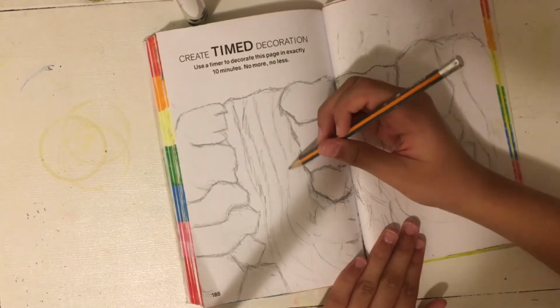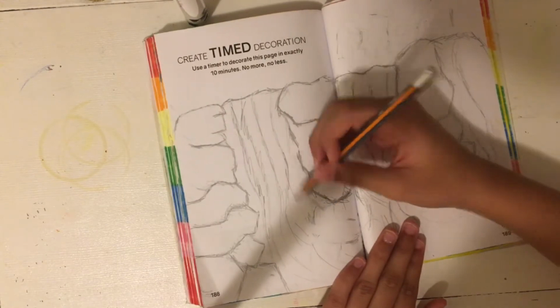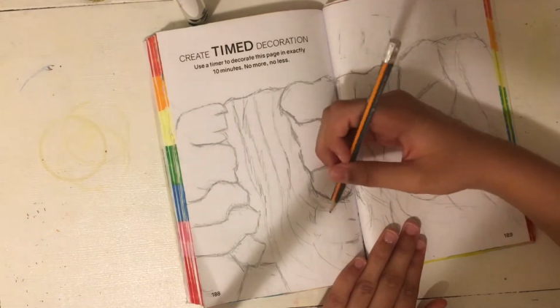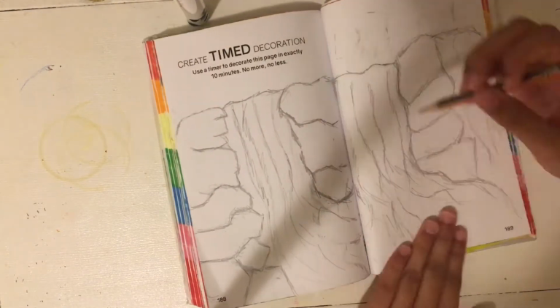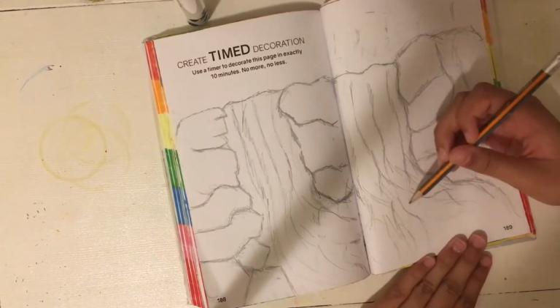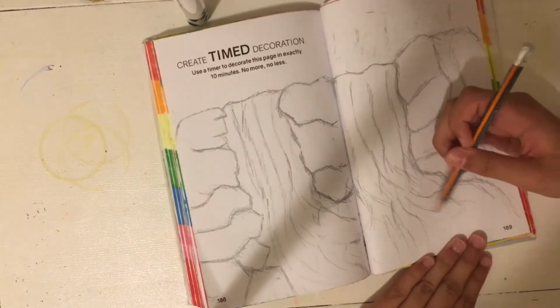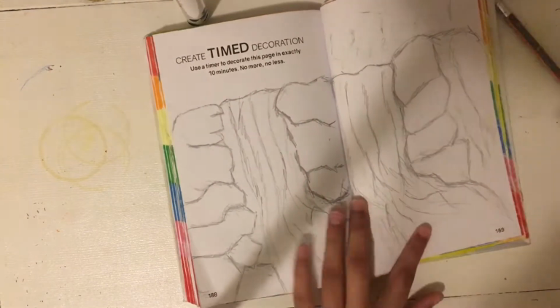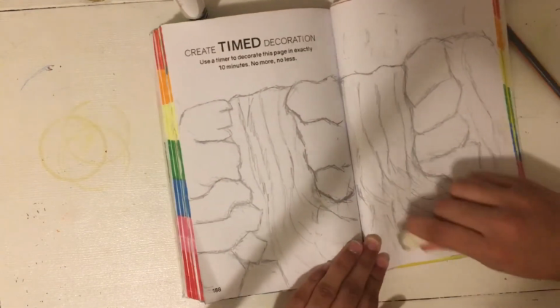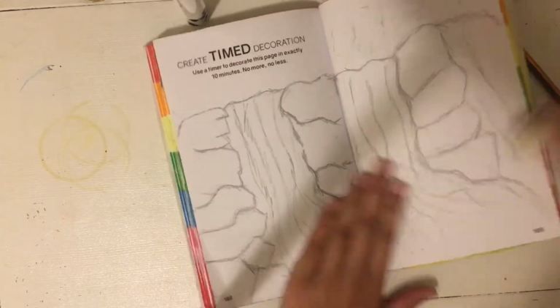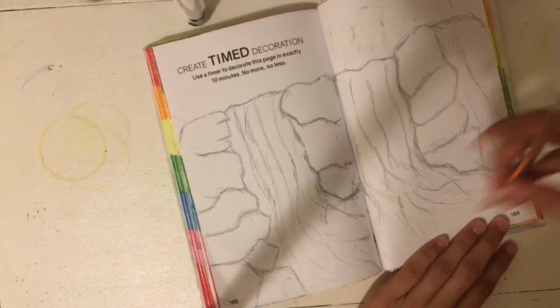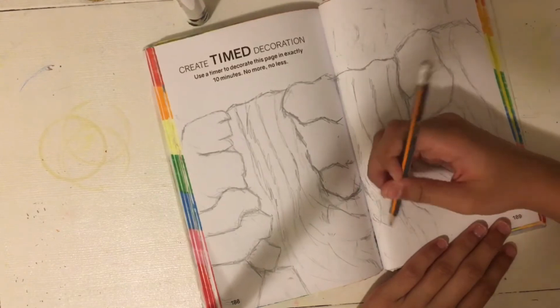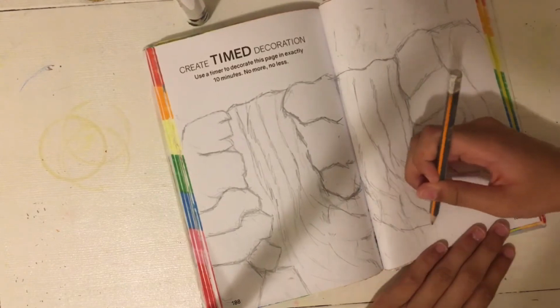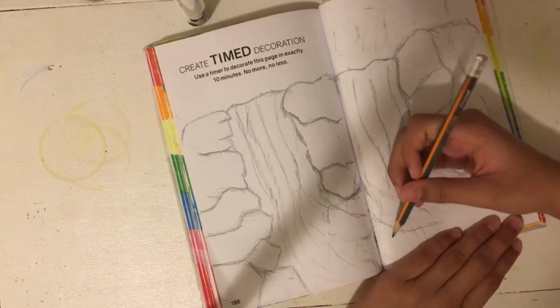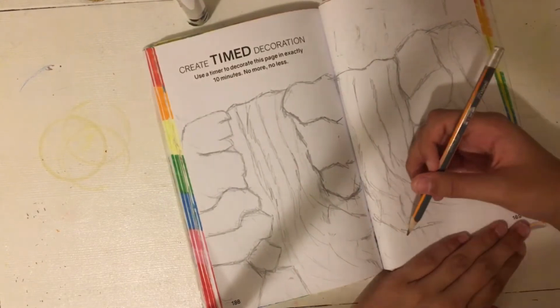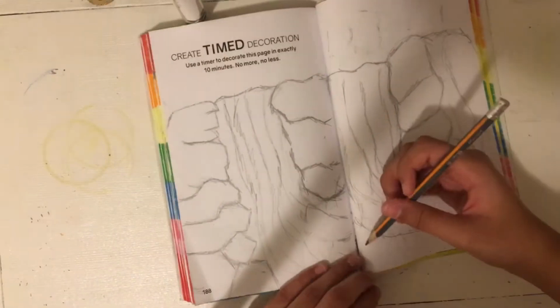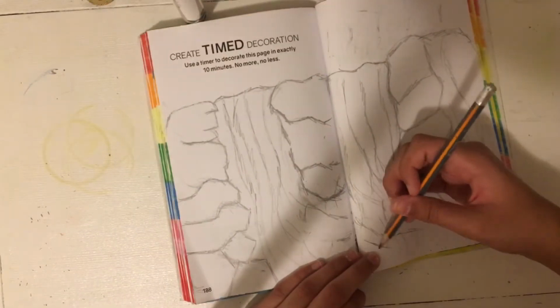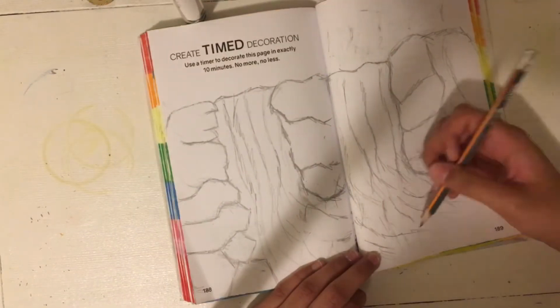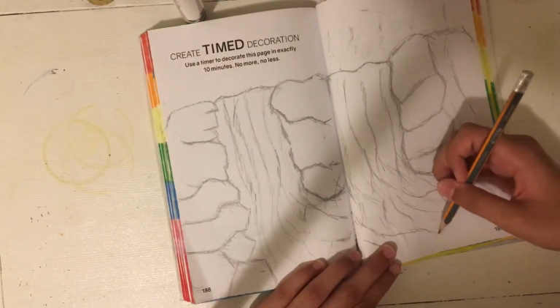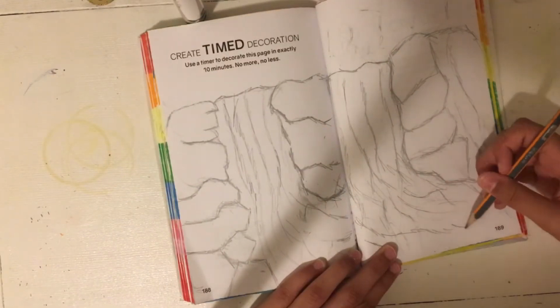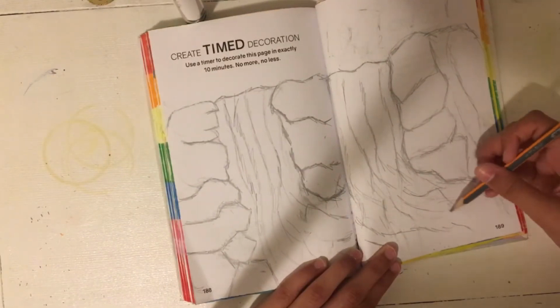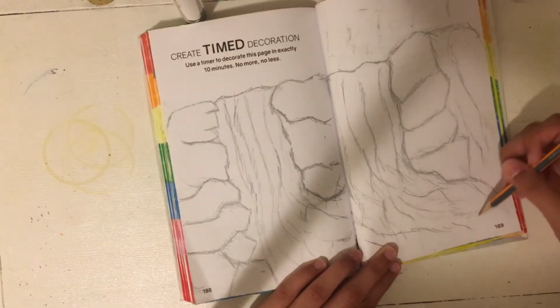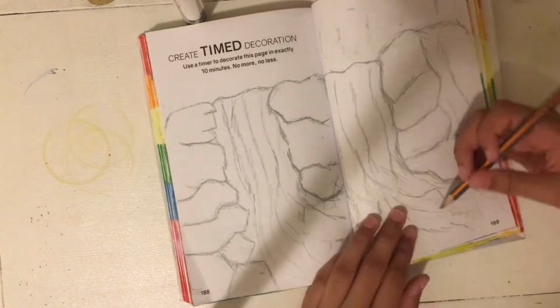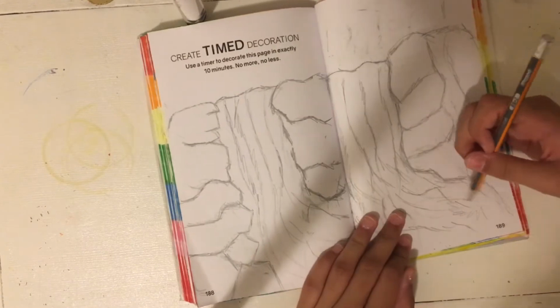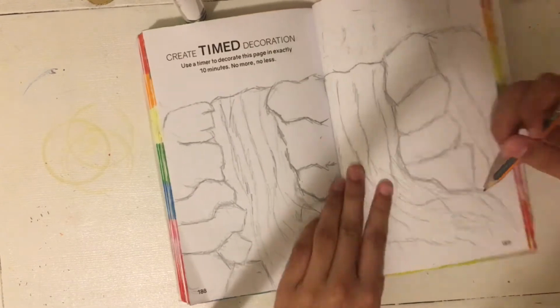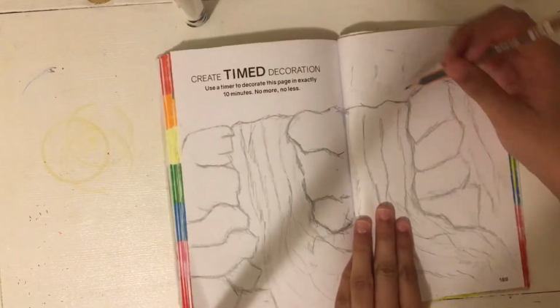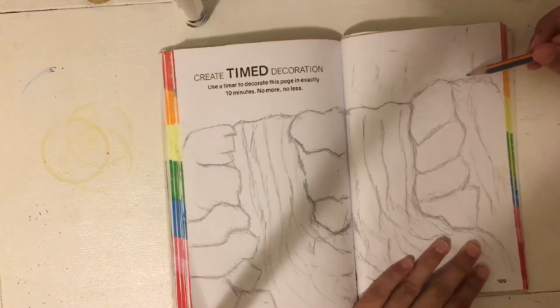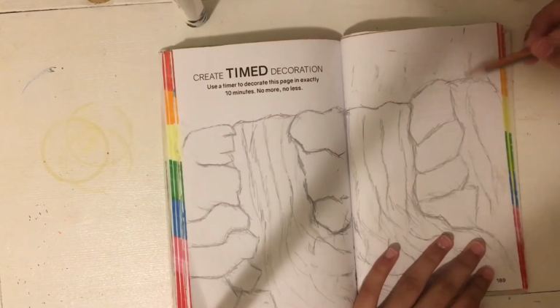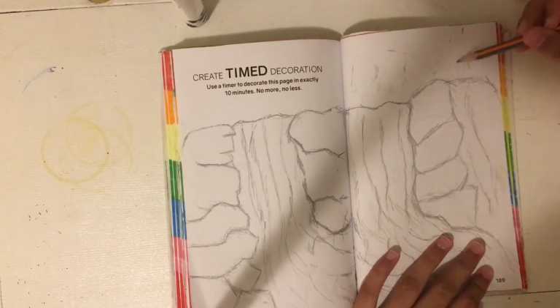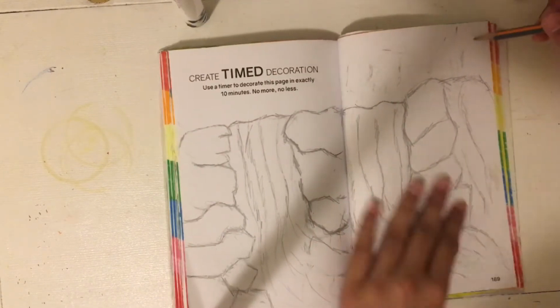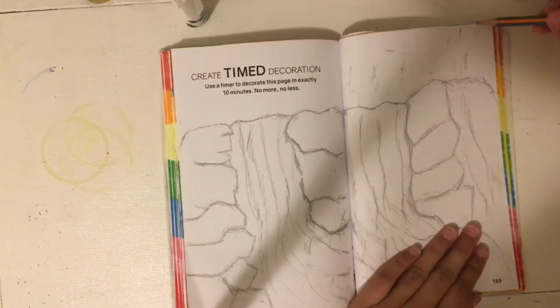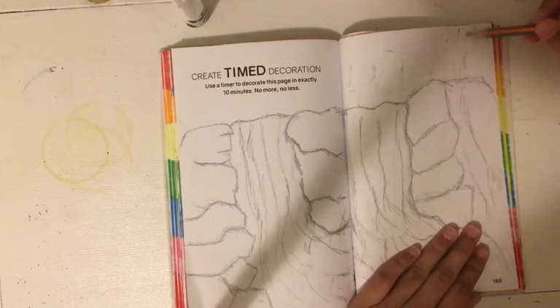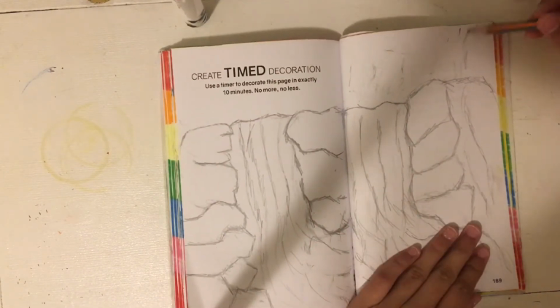It's my art book now so I can do what I want. But you know, the point of these books are to follow the prompts — sometimes if you want to, you don't need to exactly follow the prompt.